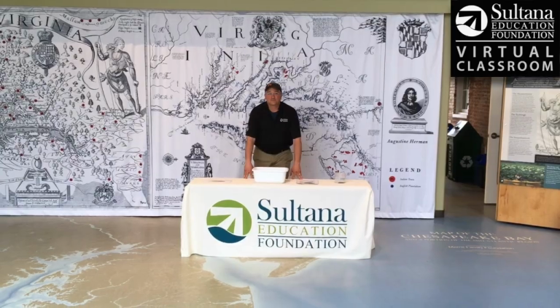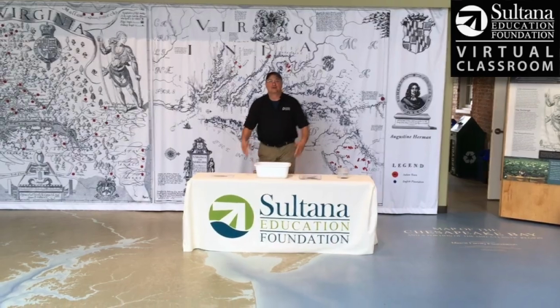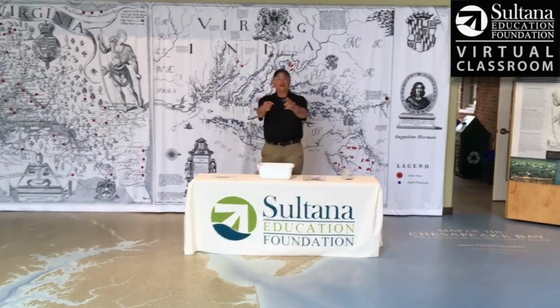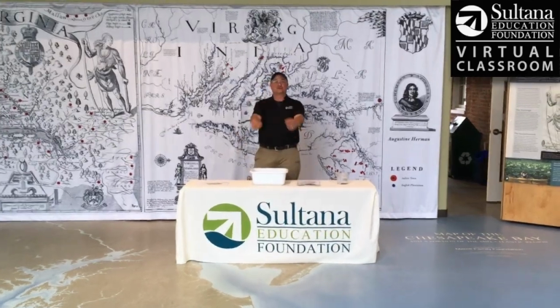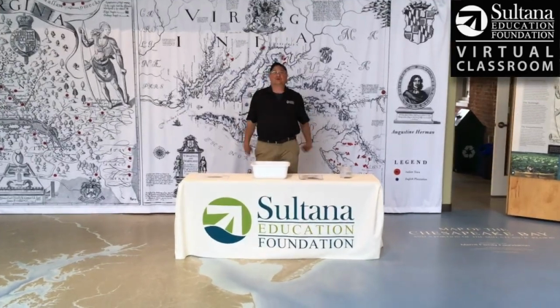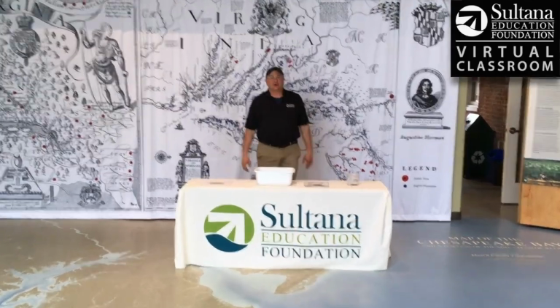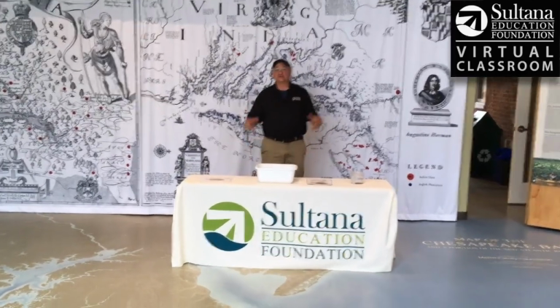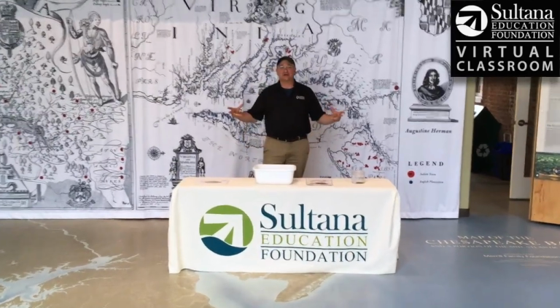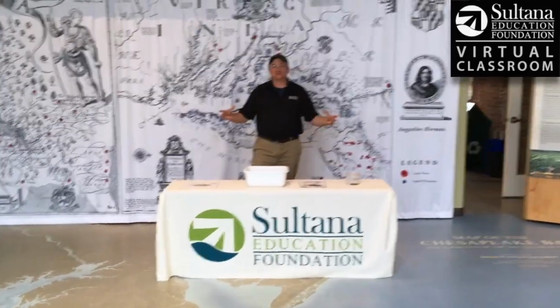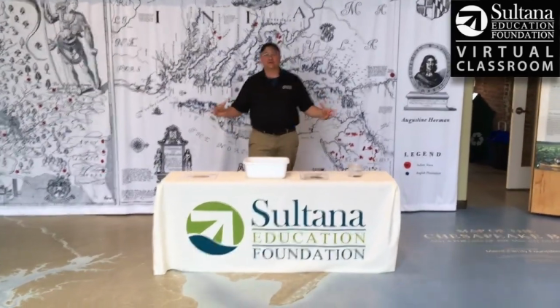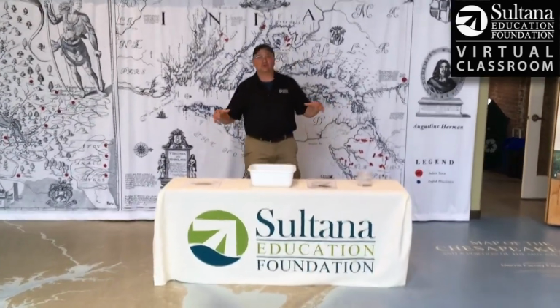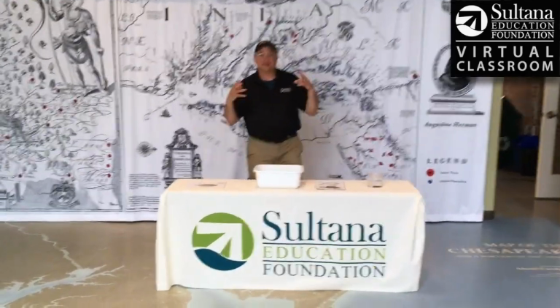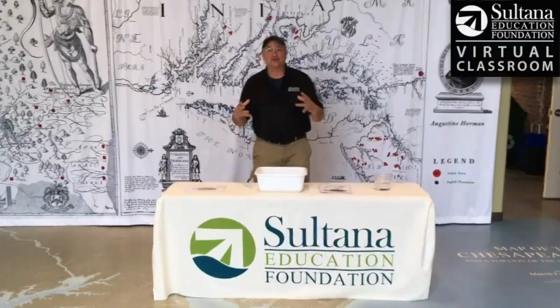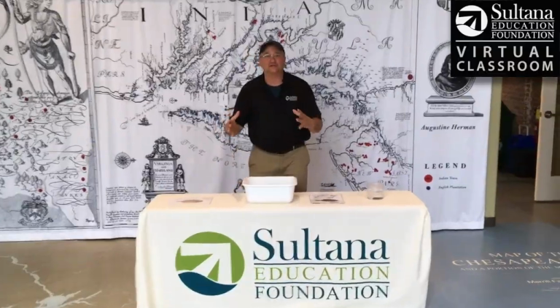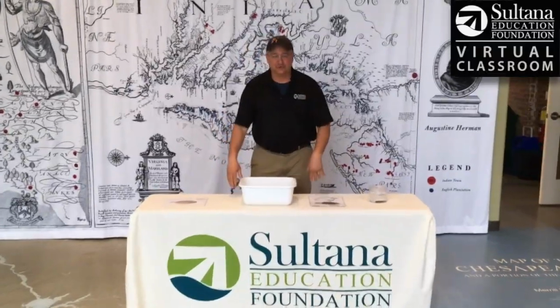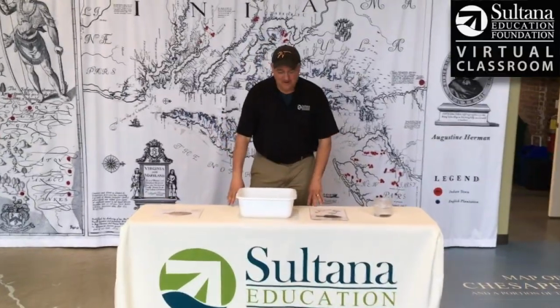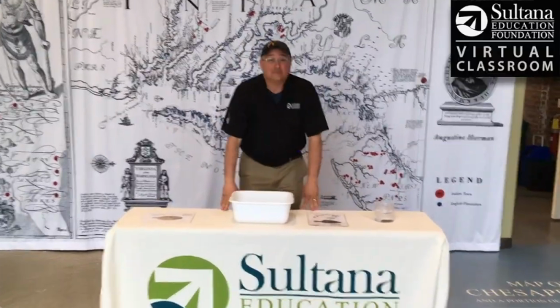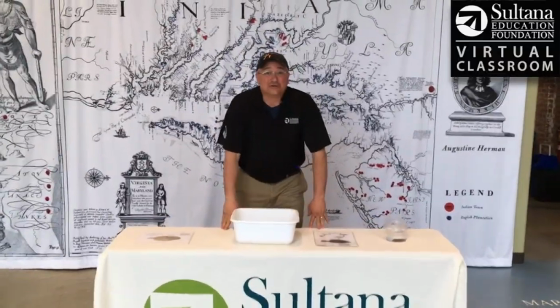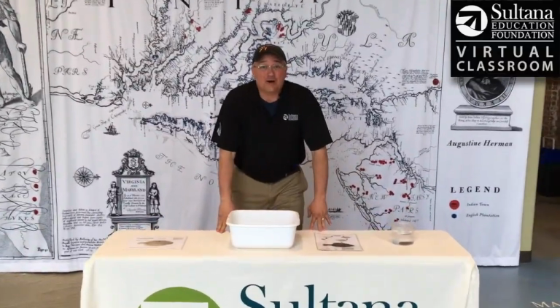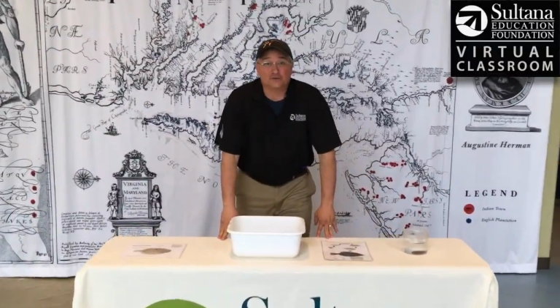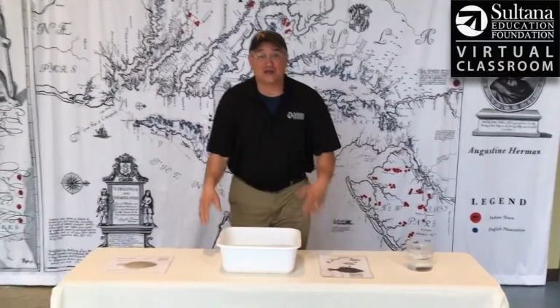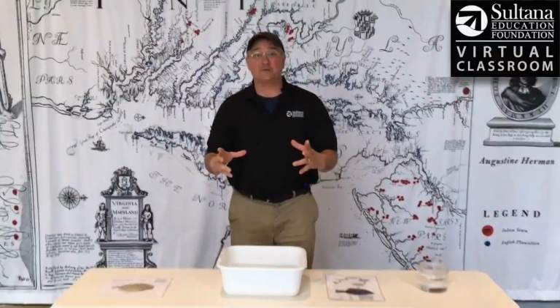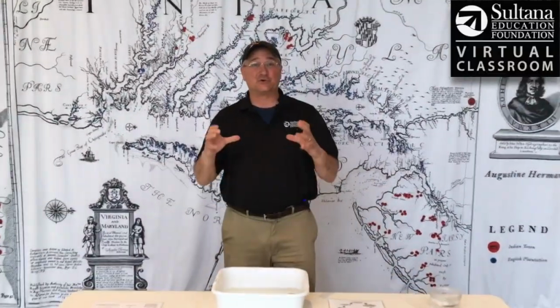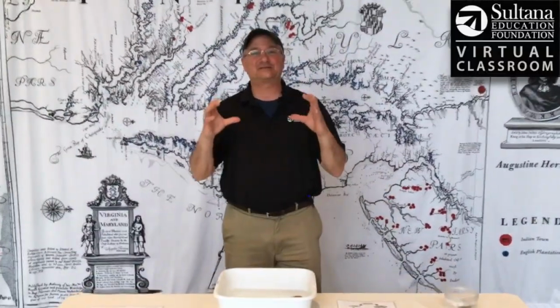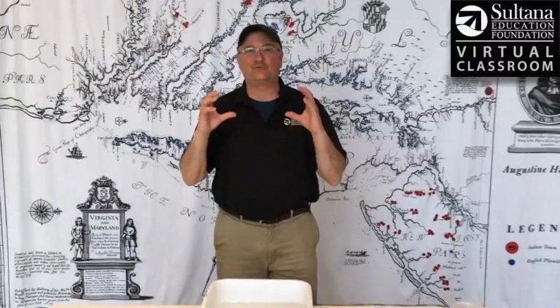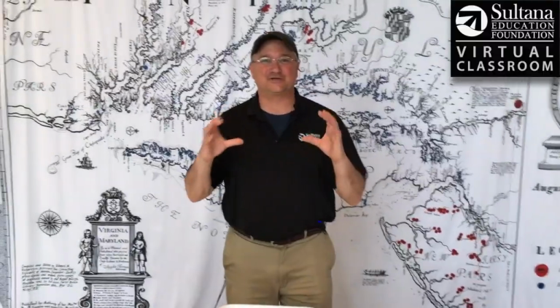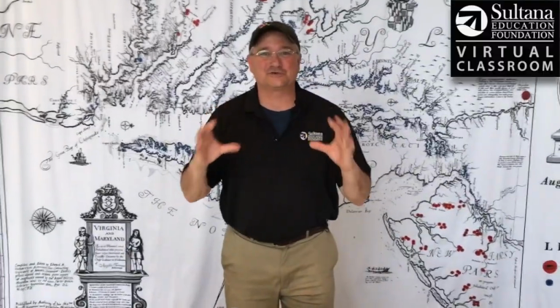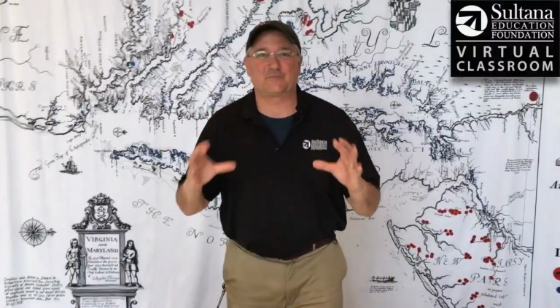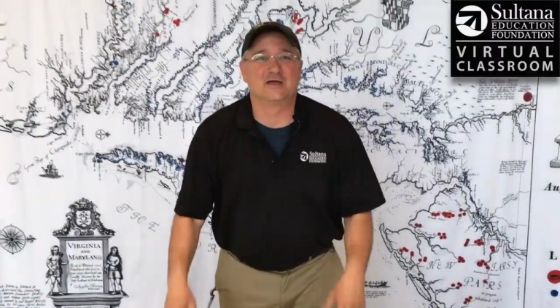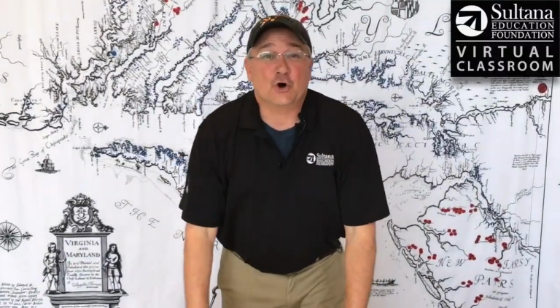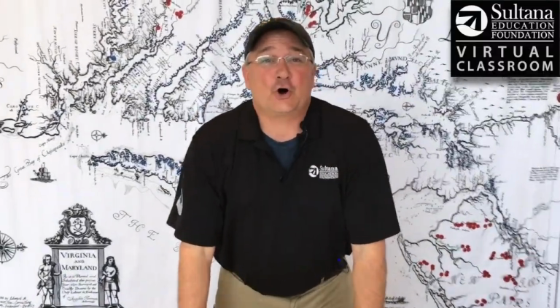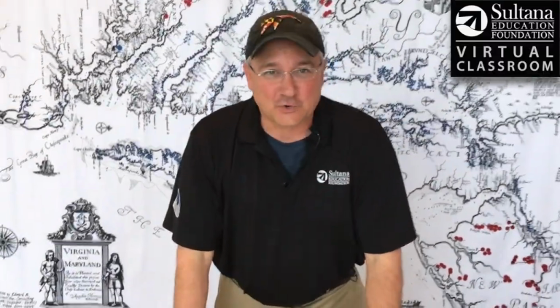Hey guys, Chris Serino here from the Sultana Education Foundation. We're here today in the Holt Education Center, and I'm here to tell you about one of the most common but also least known fish in the whole Chesapeake Bay — the hog choker.